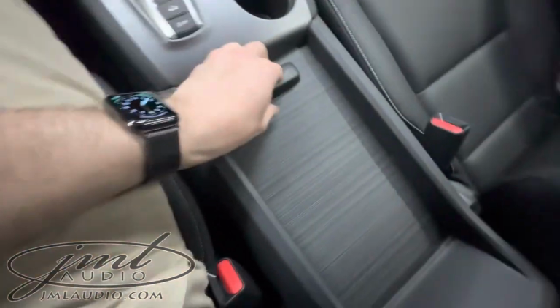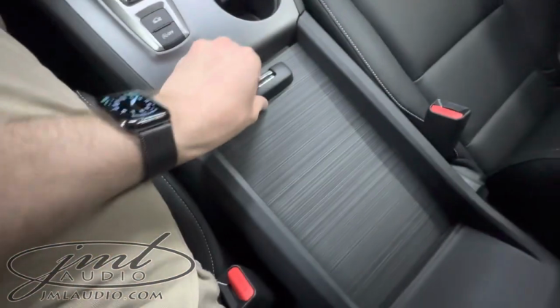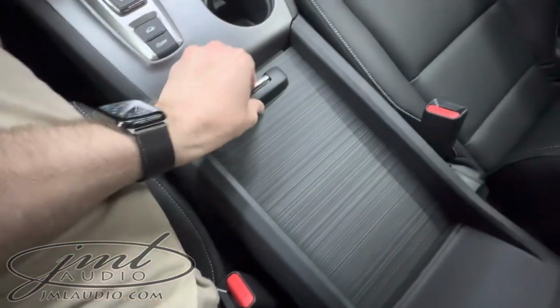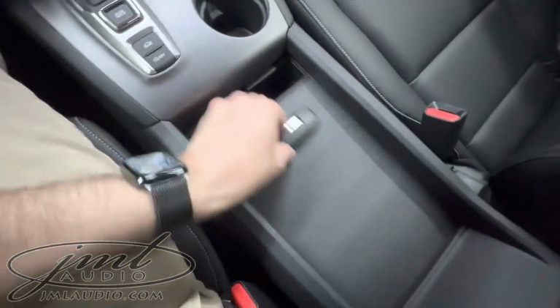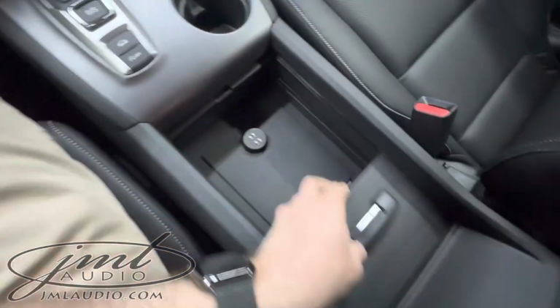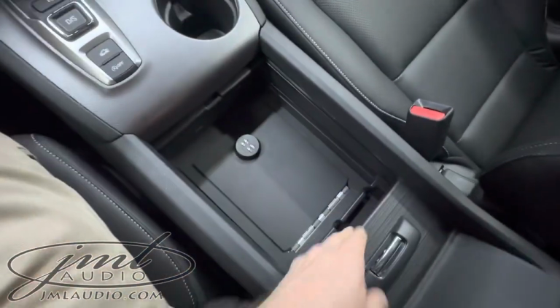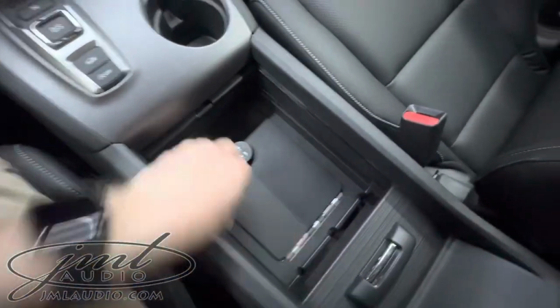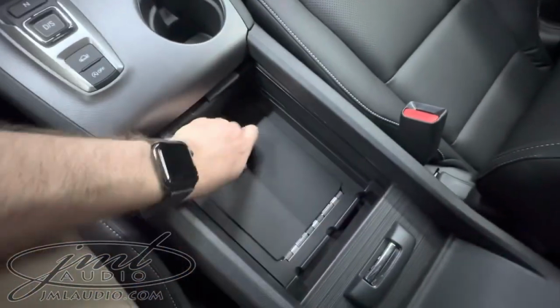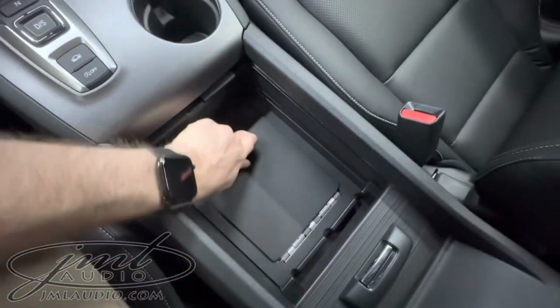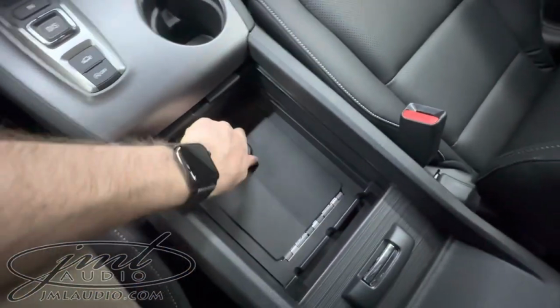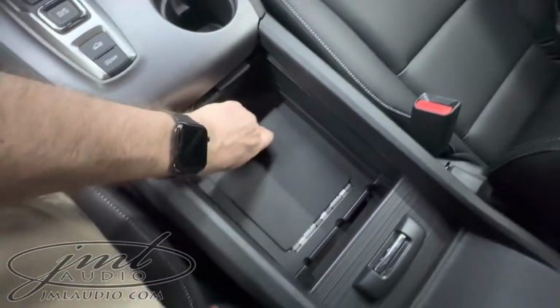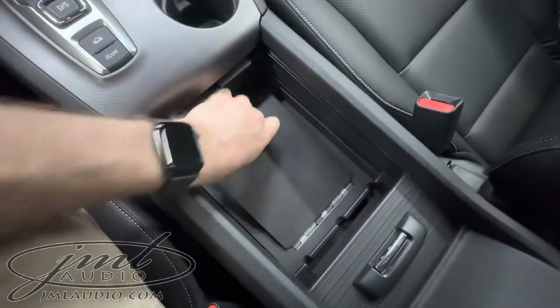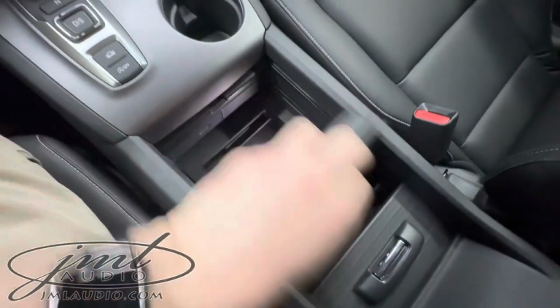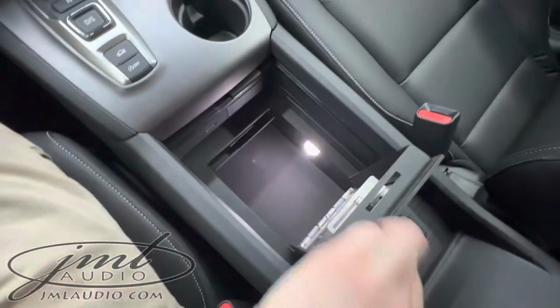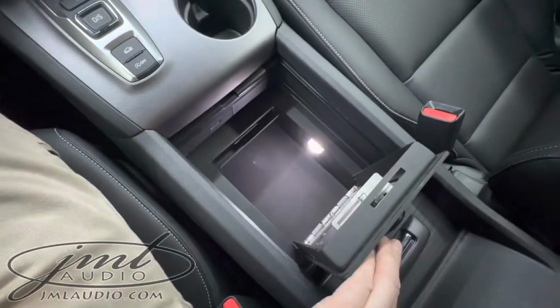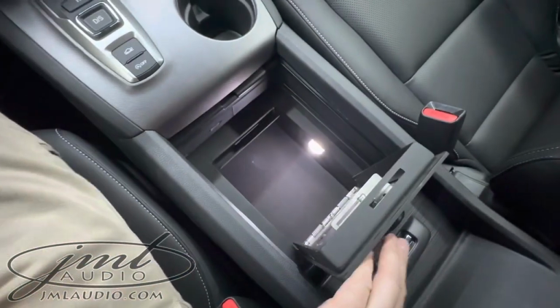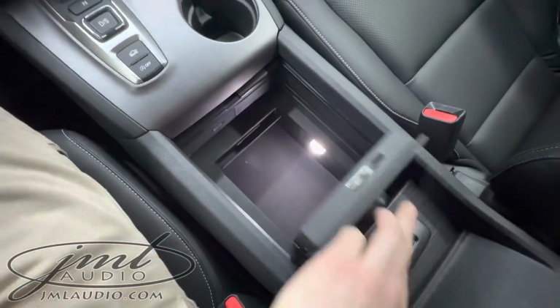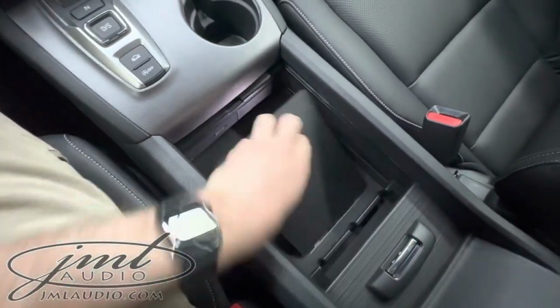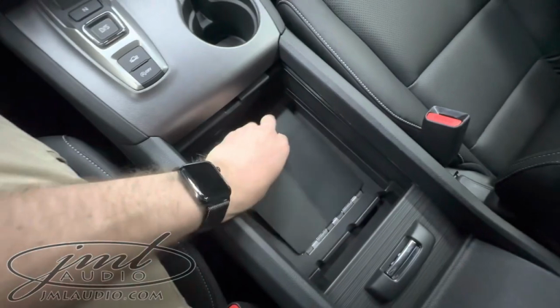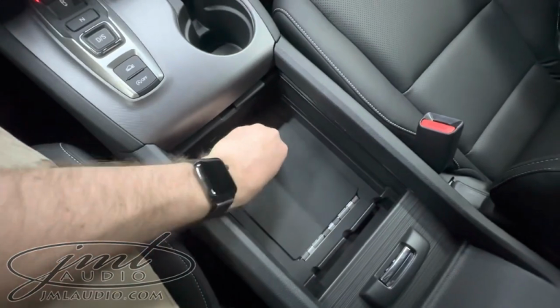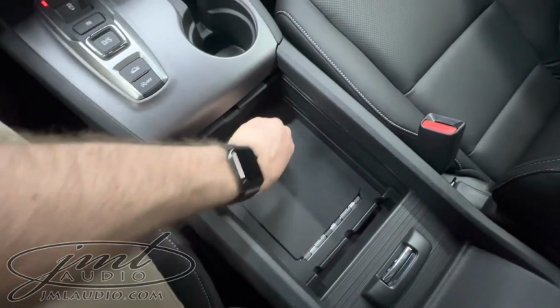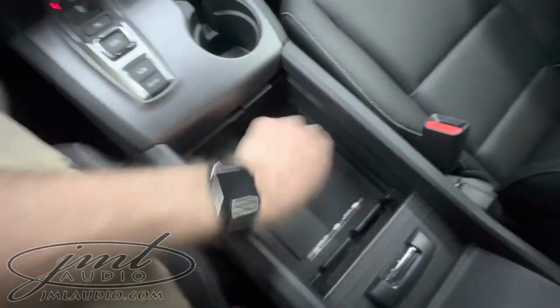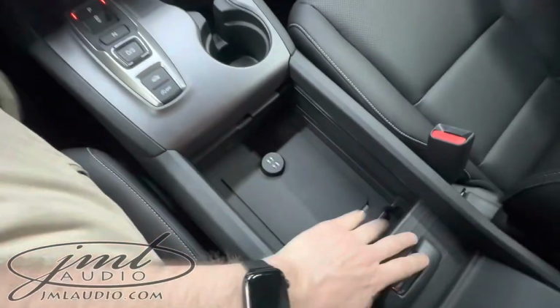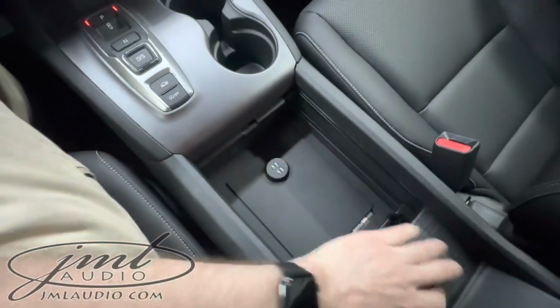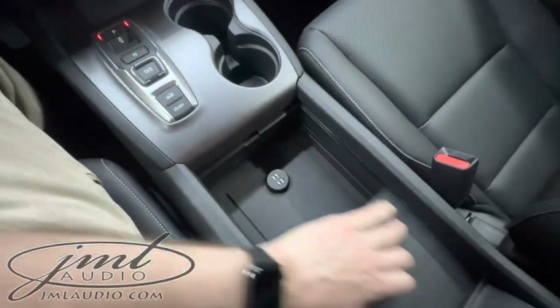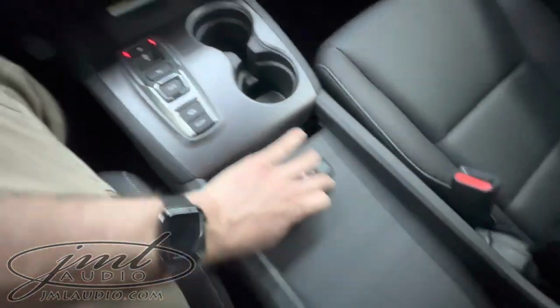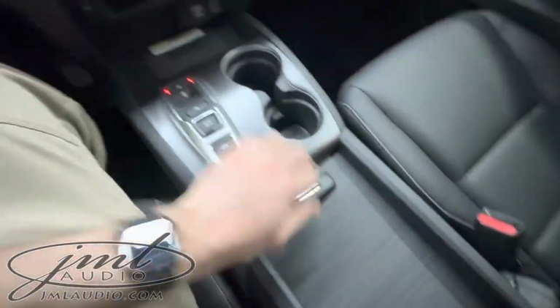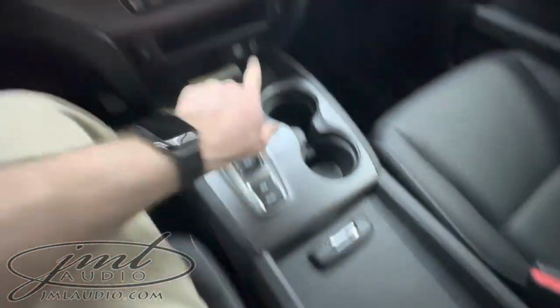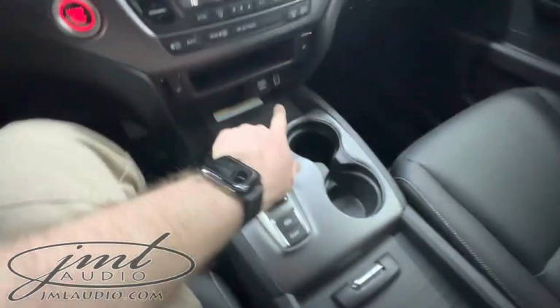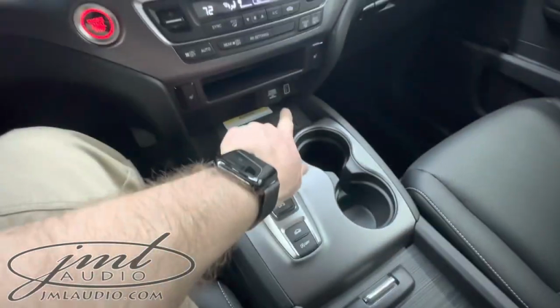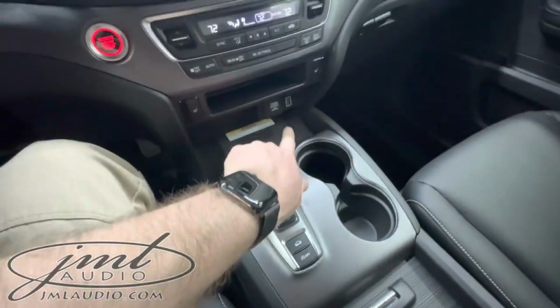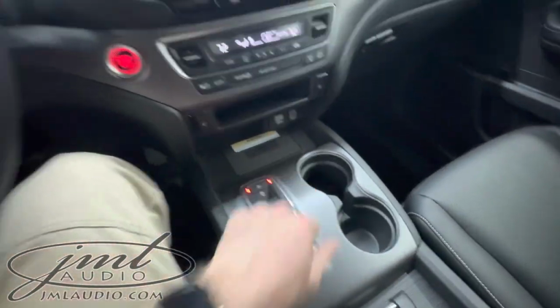We added an automotive grade safe right here to the middle, as well as a USB port there.